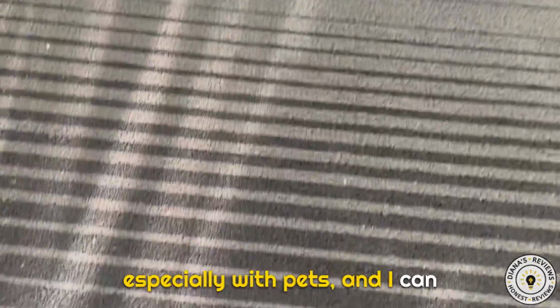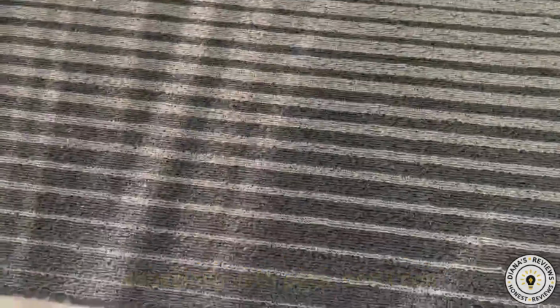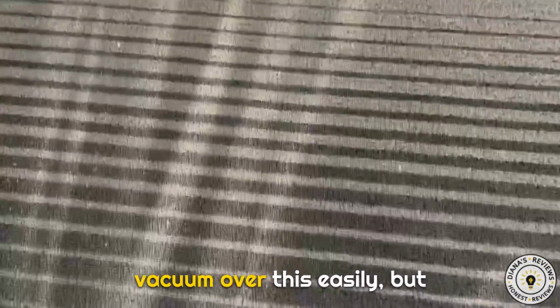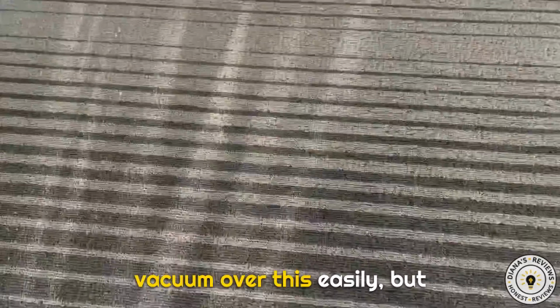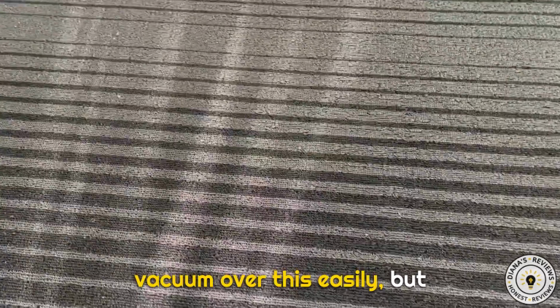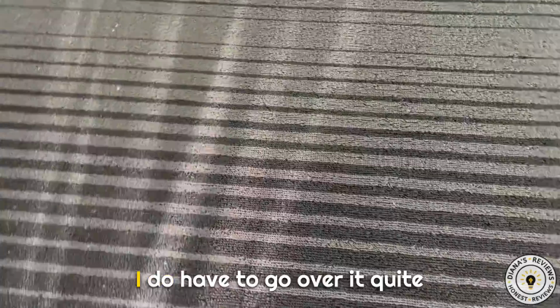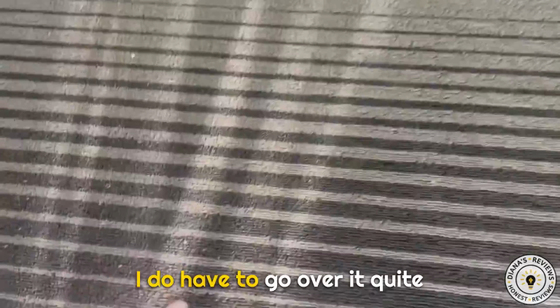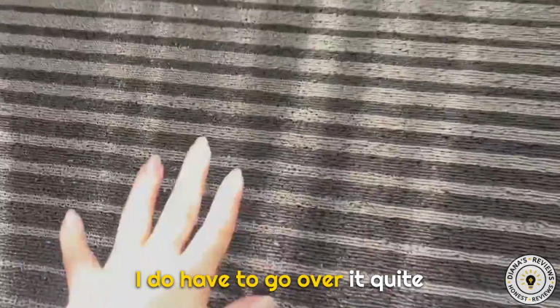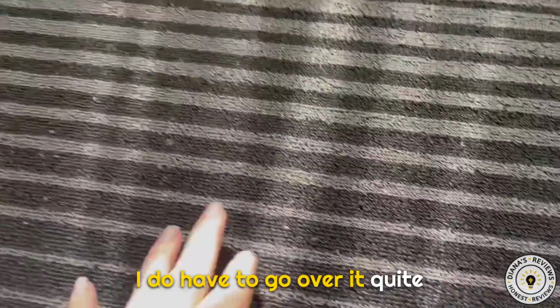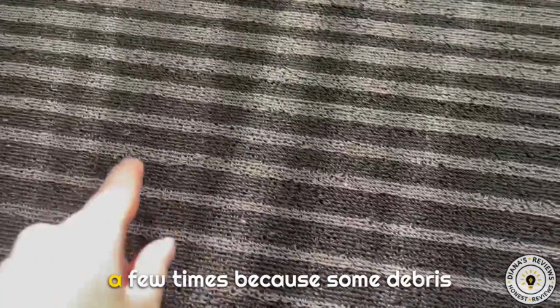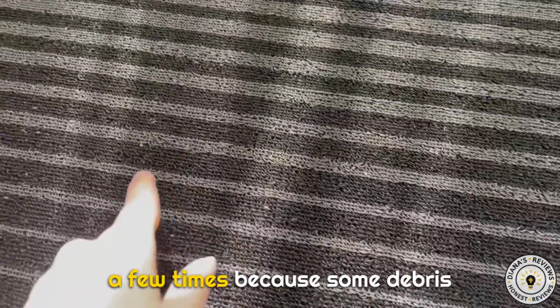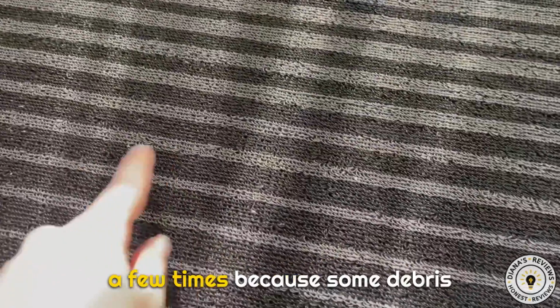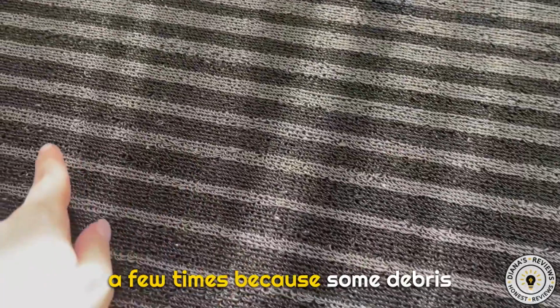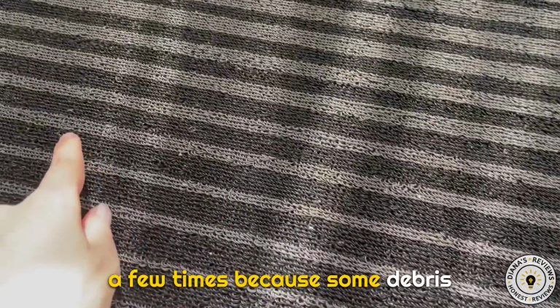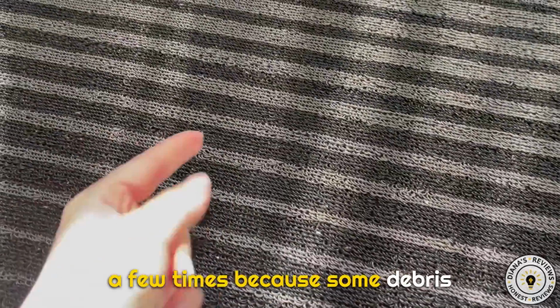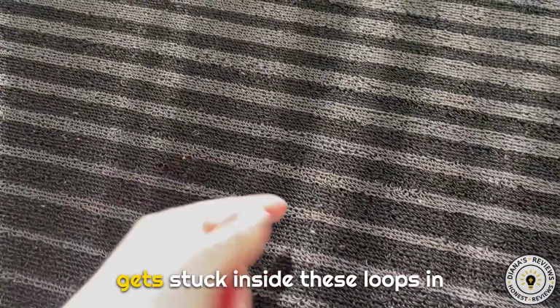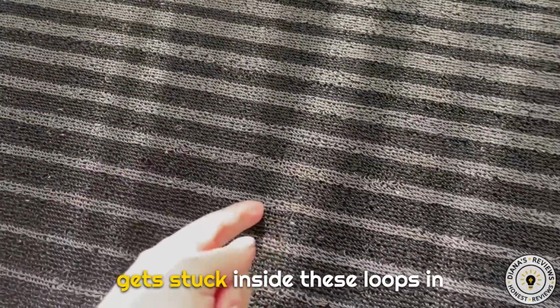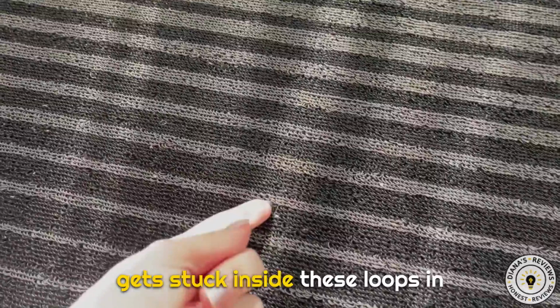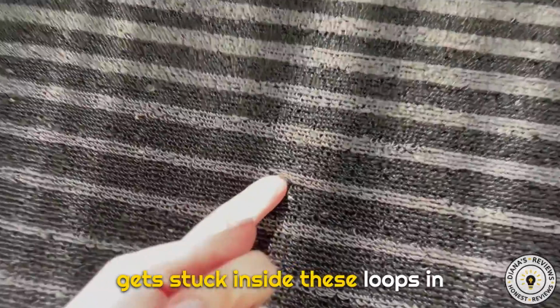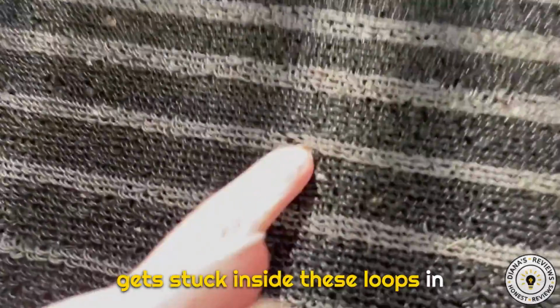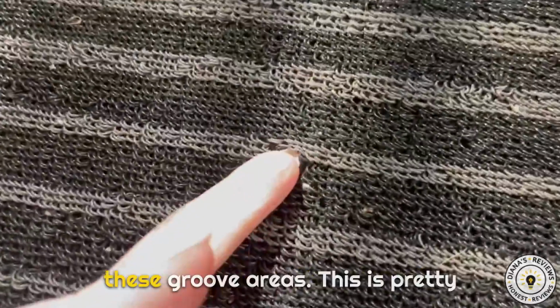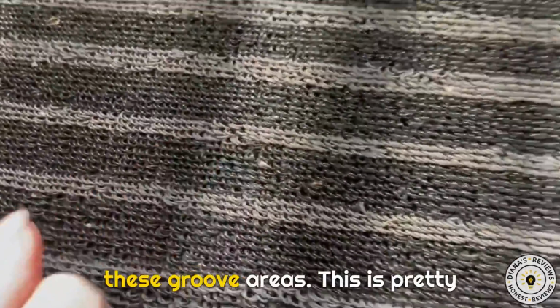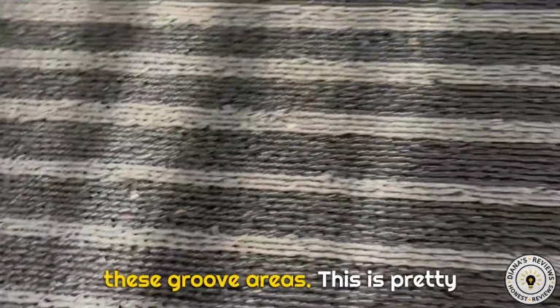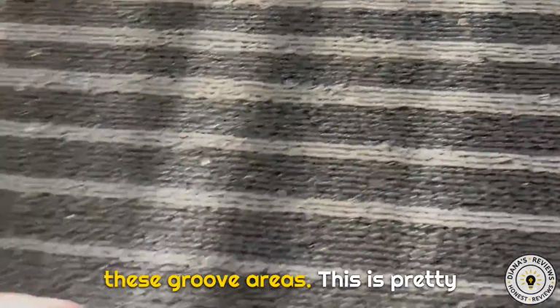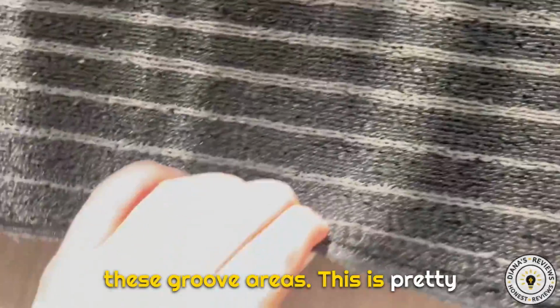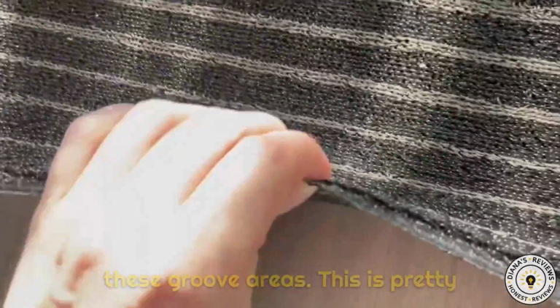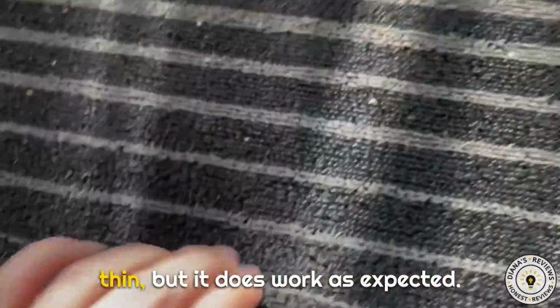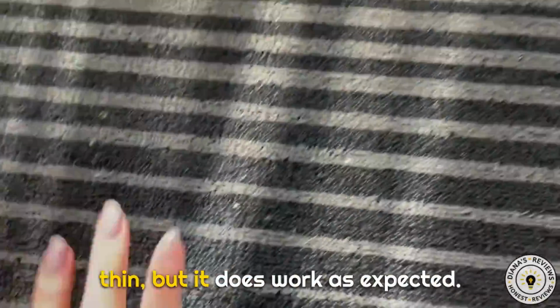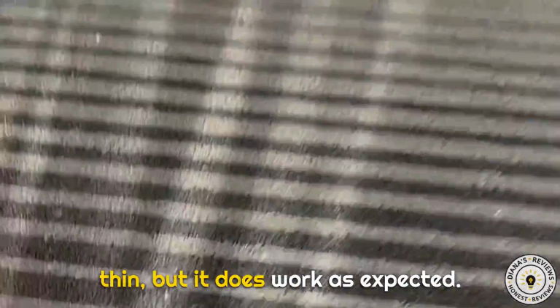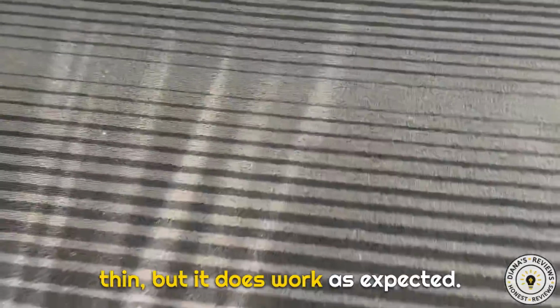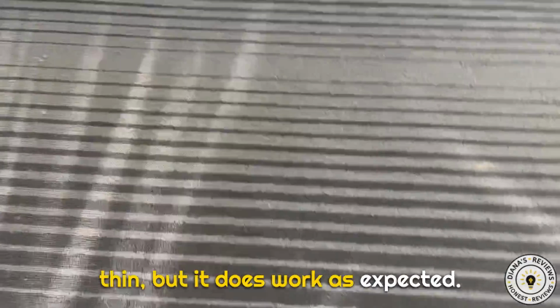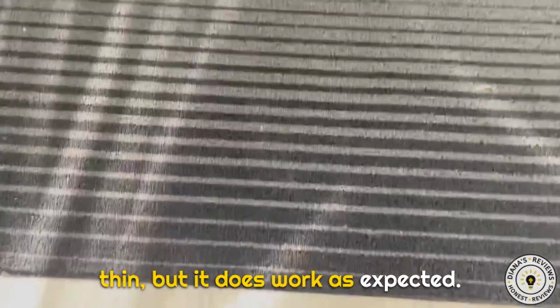I can vacuum over this easily, but I do have to go over it quite a few times because some debris gets stuck inside these loops and groomed areas. It's pretty thin, but it does work as expected.